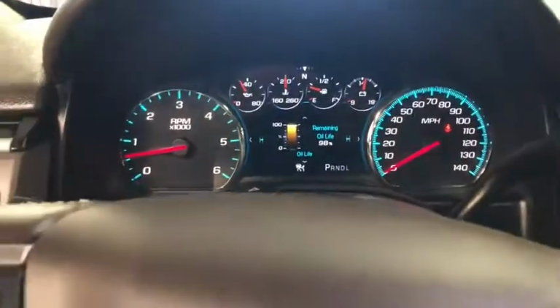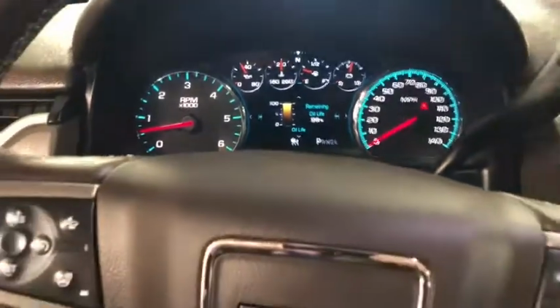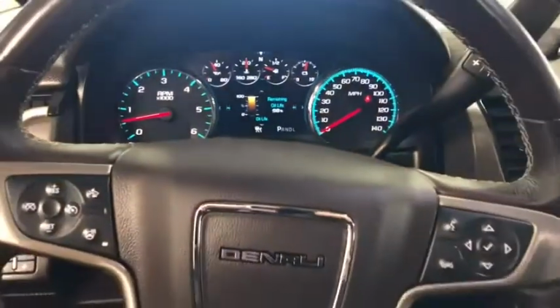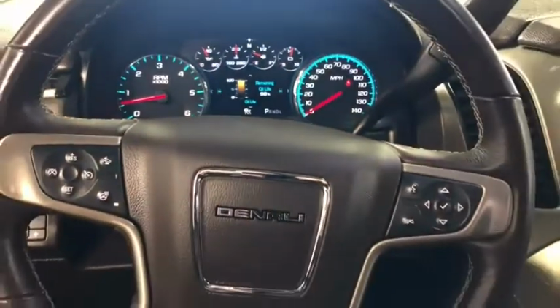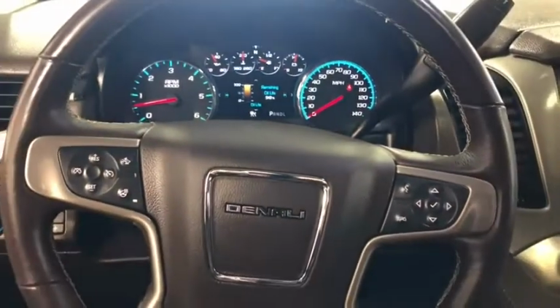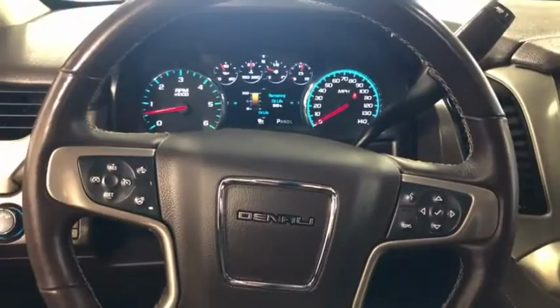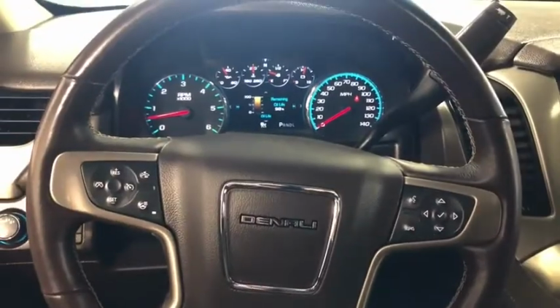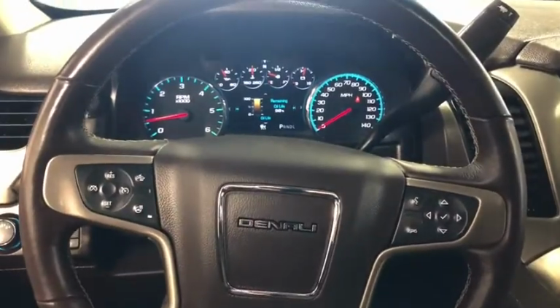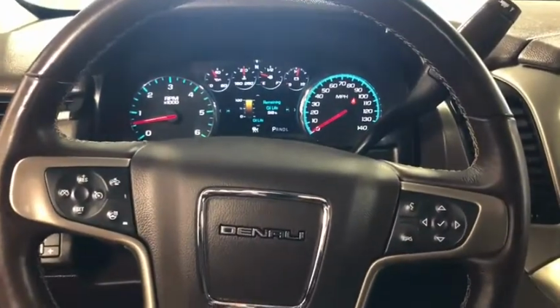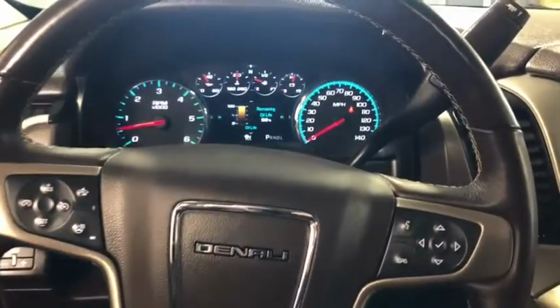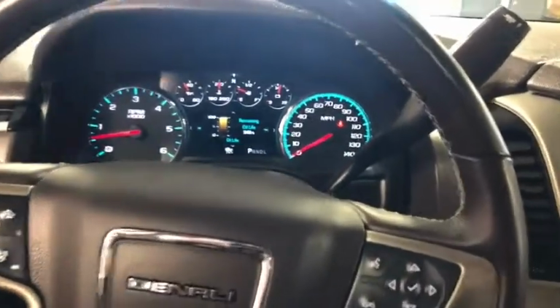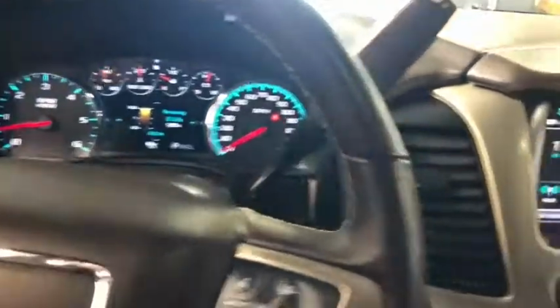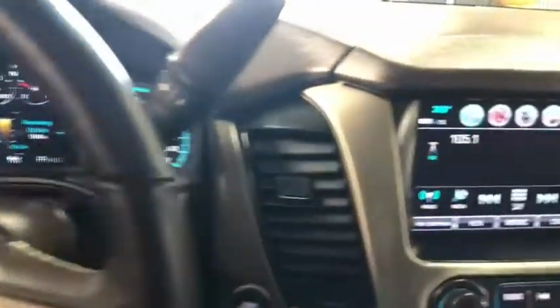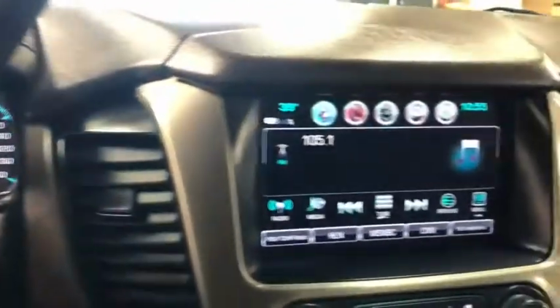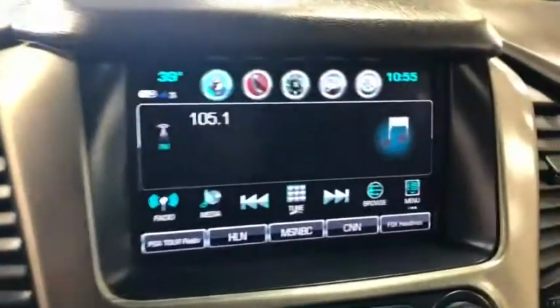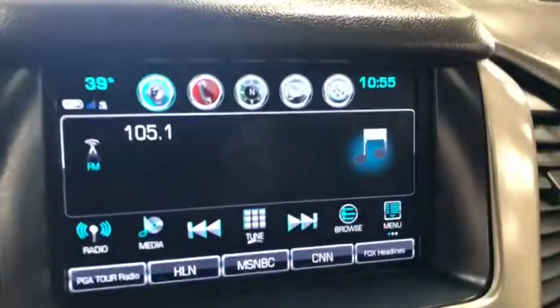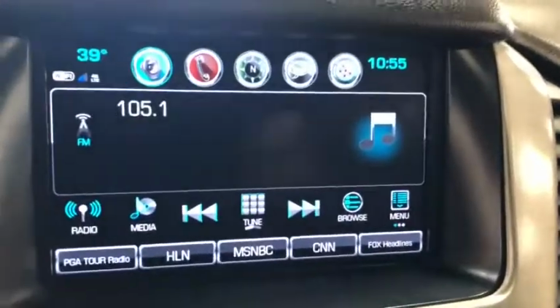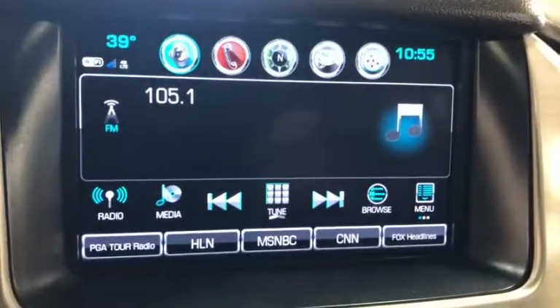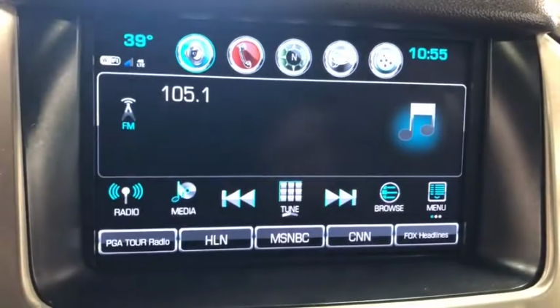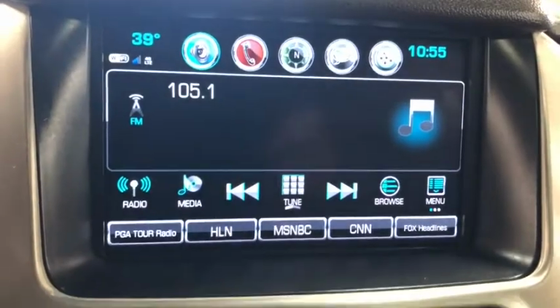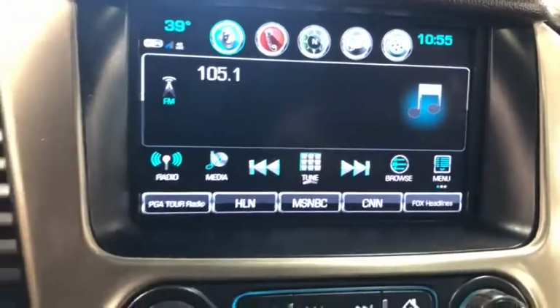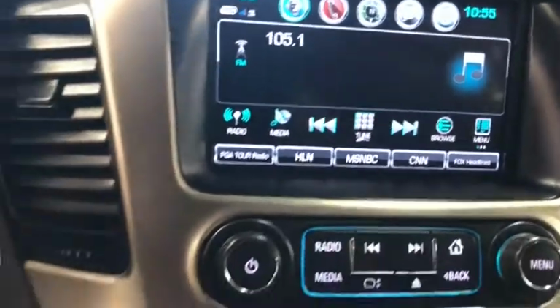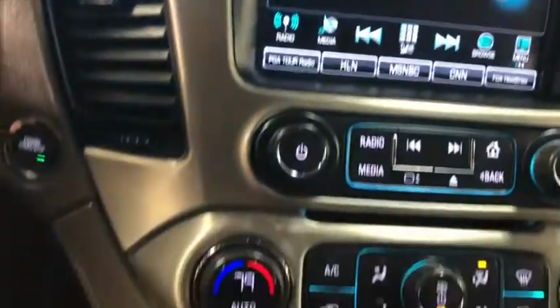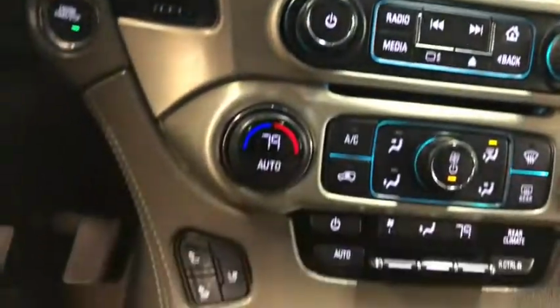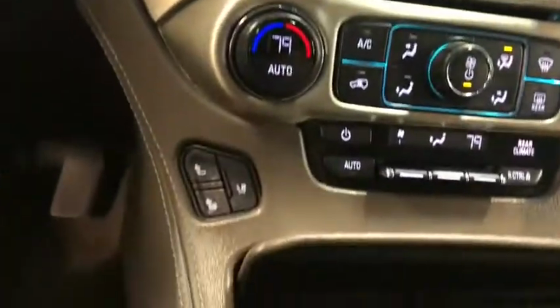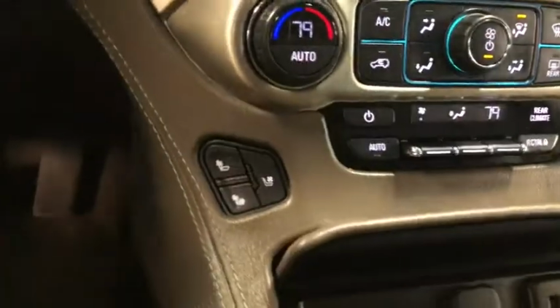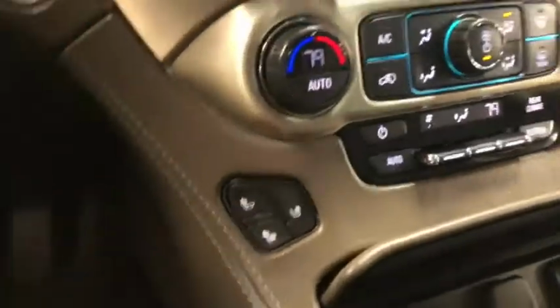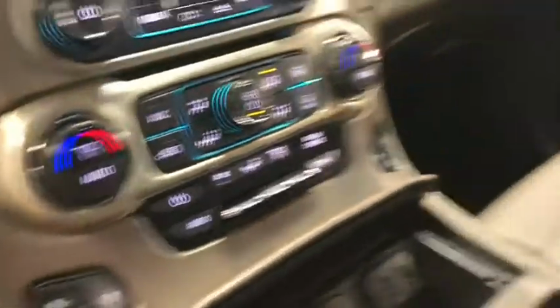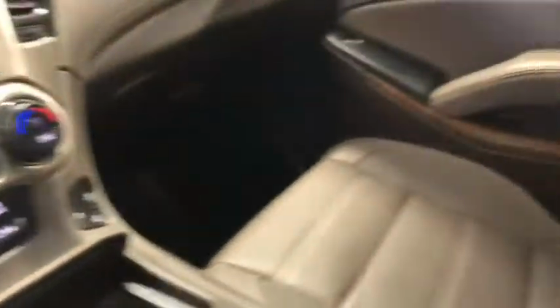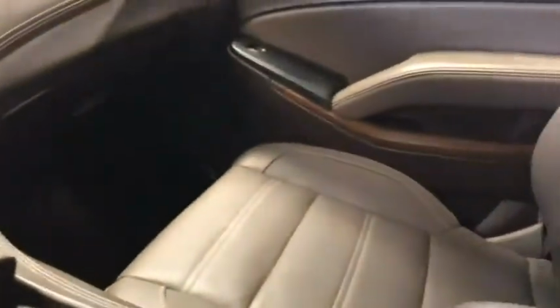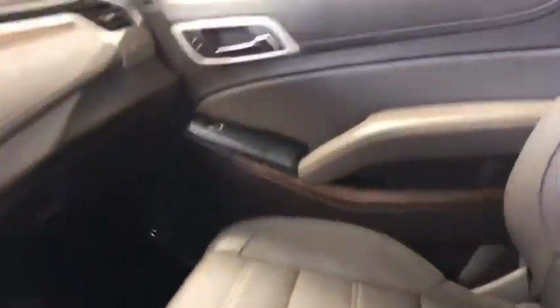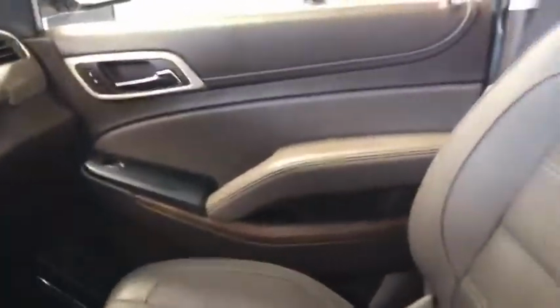Auto-dimming rear-view mirror, universal garage door opener, fog lights, compass, power windows, electronic stability control, heated steering wheel, security system, rear window defroster, trip computer.